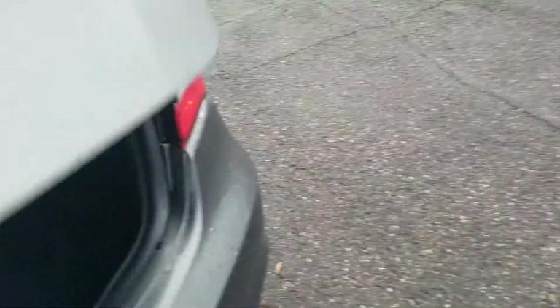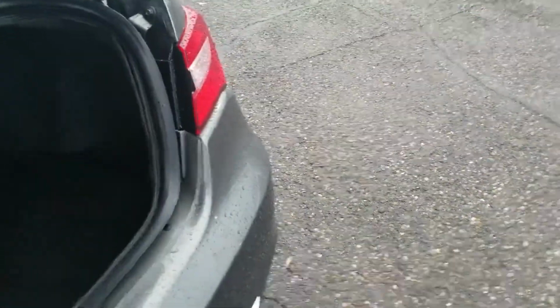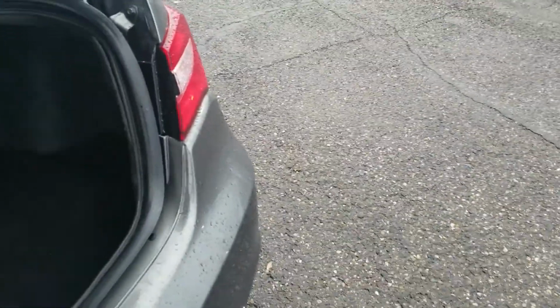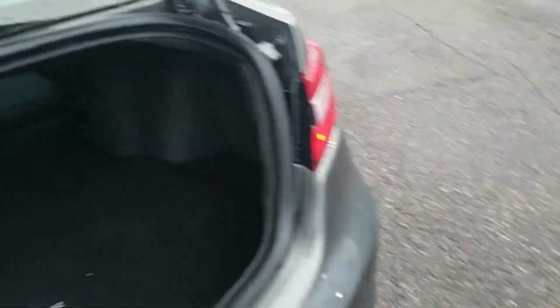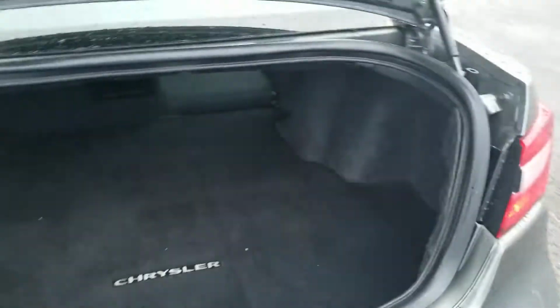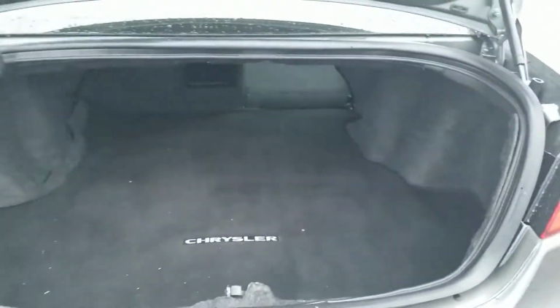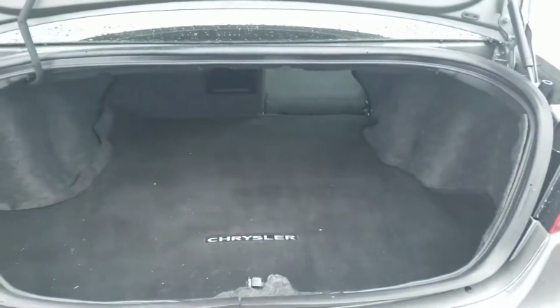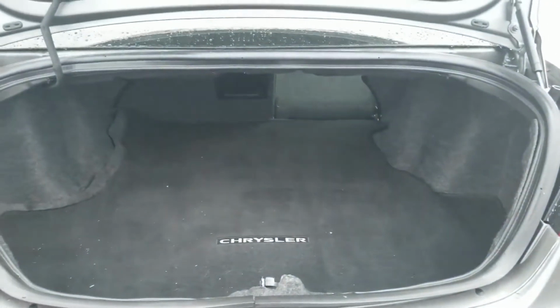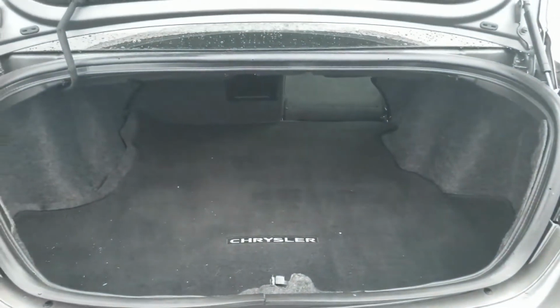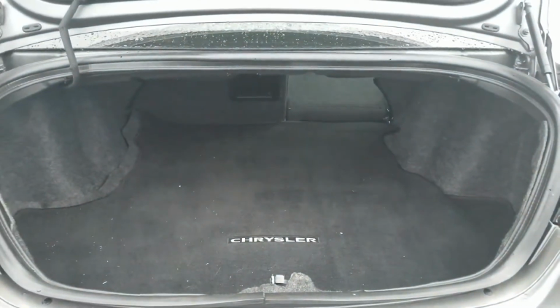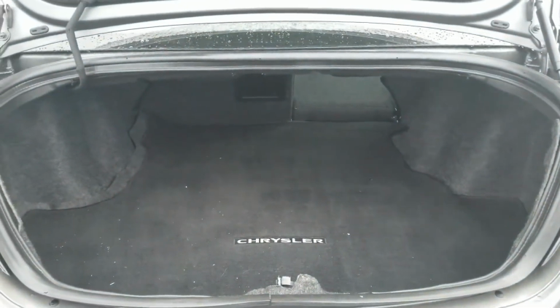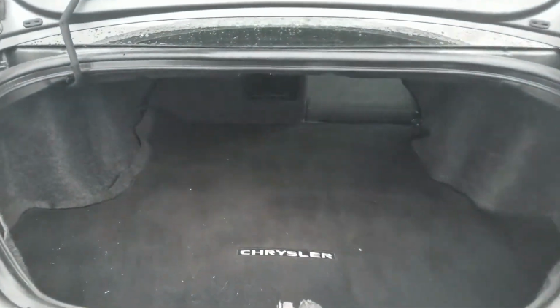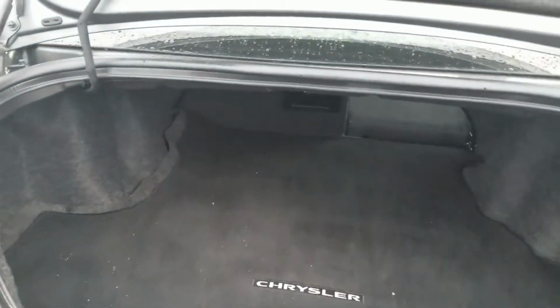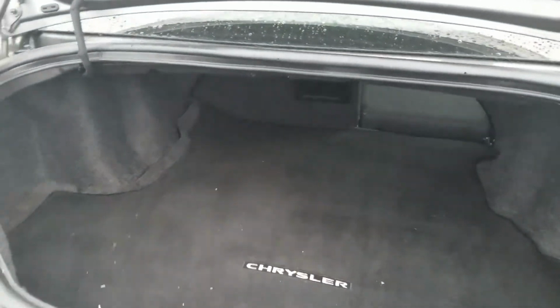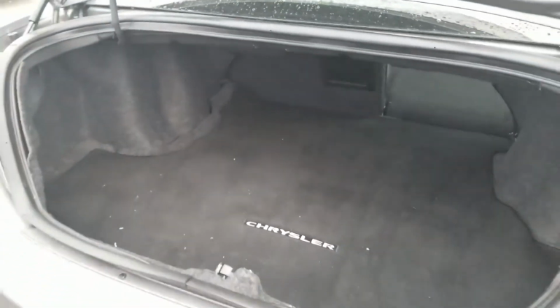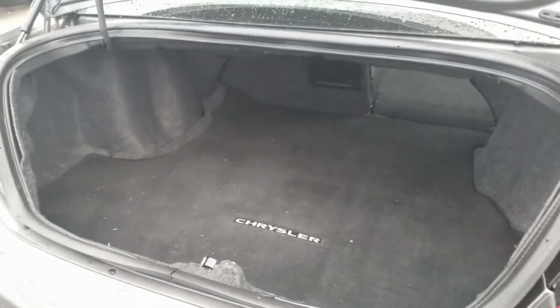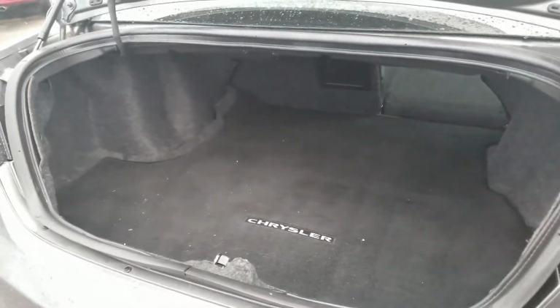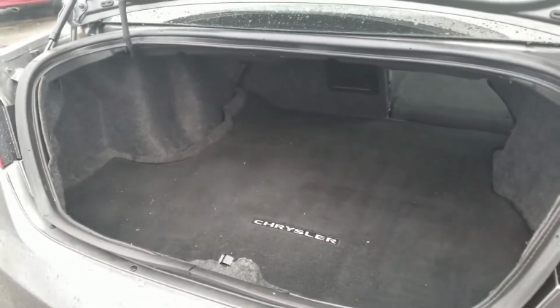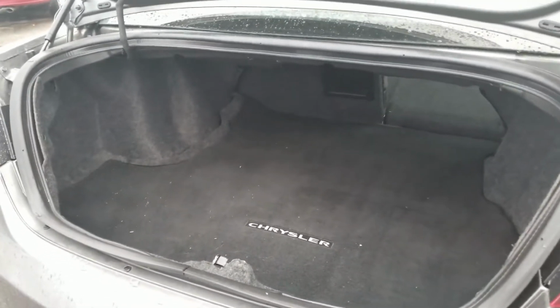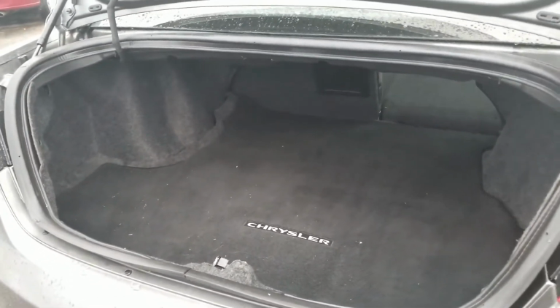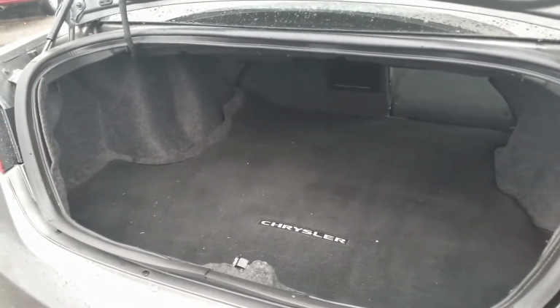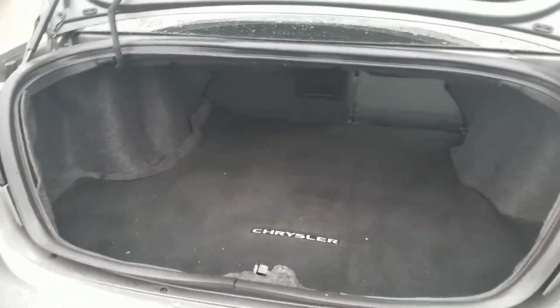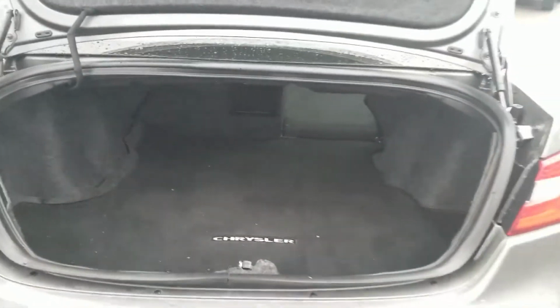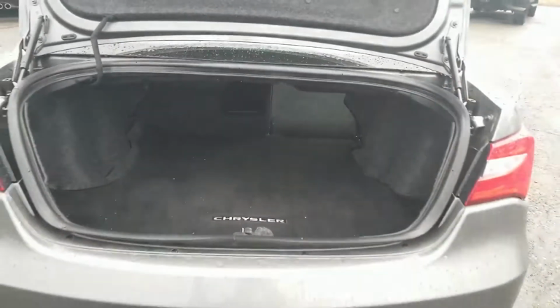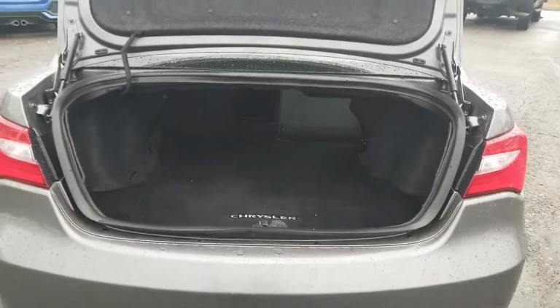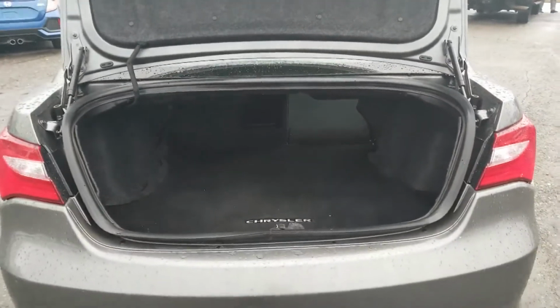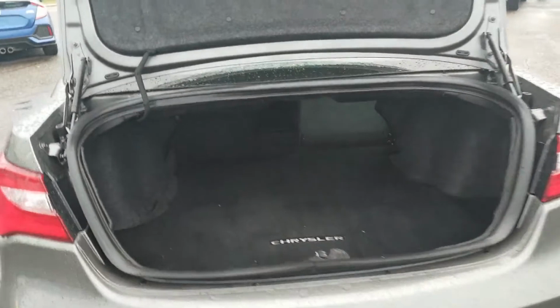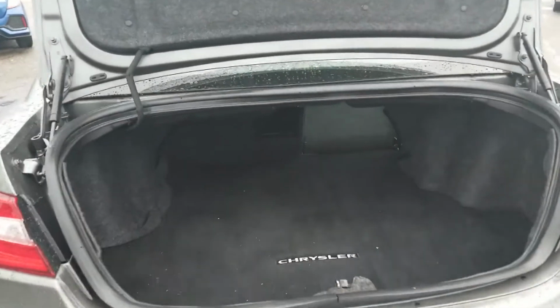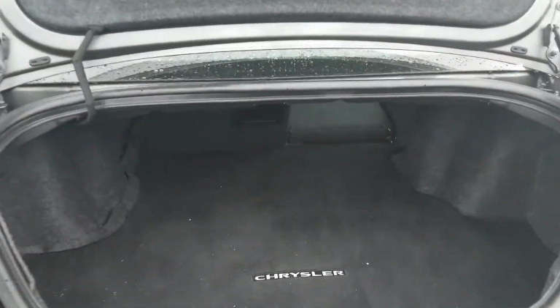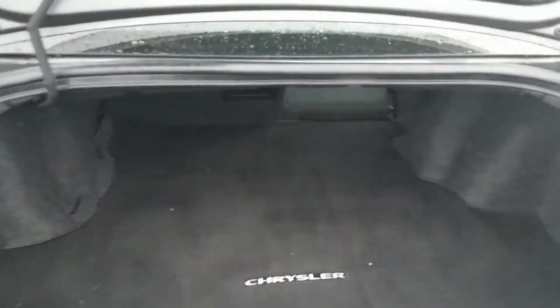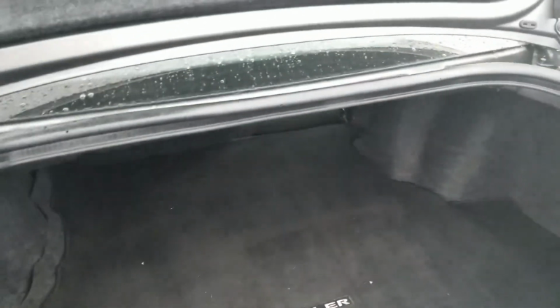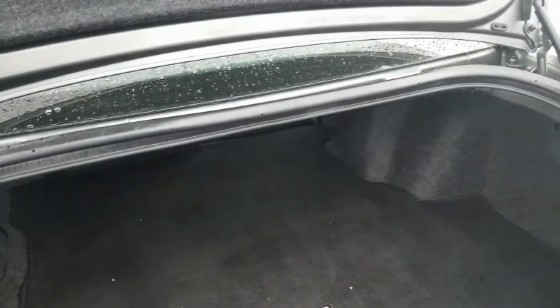Coming into the trunk — plenty of space back here. More space than I think anyone would ever need. Nice big trunk with a nice big wide opening, so you're not having to maneuver things awkwardly to get them in there.